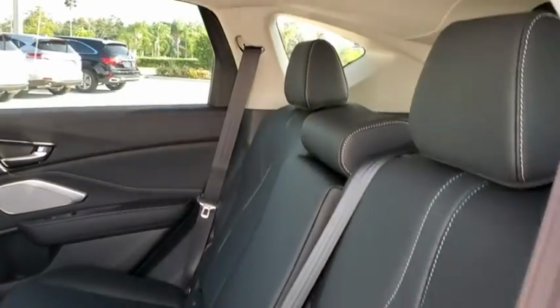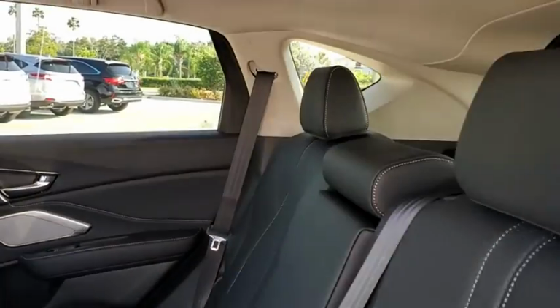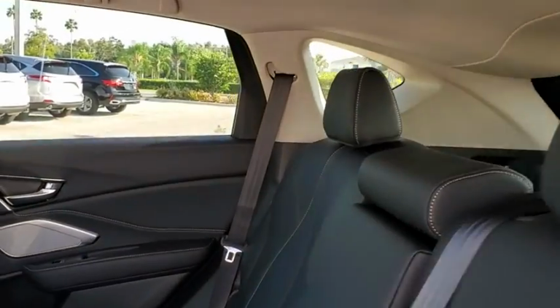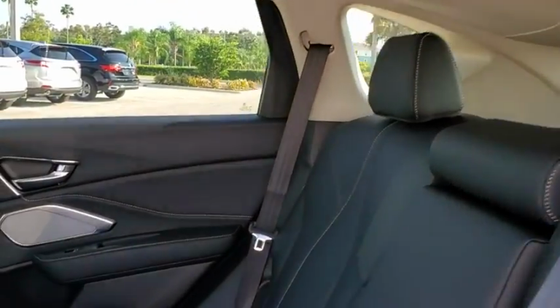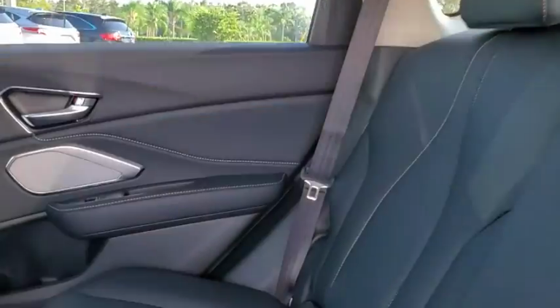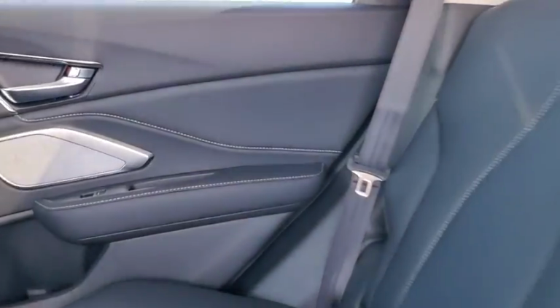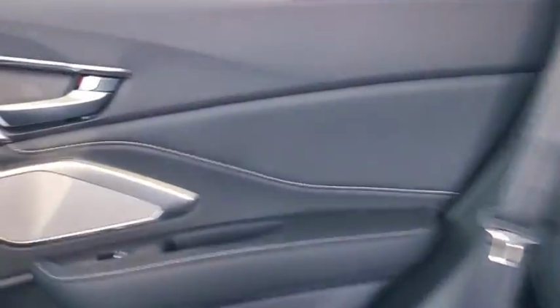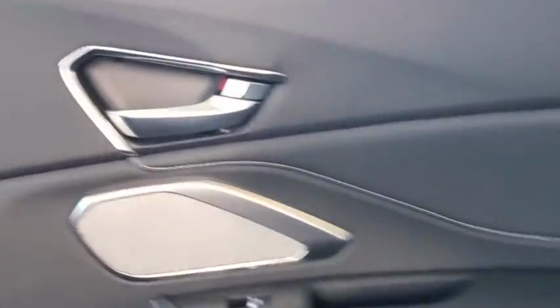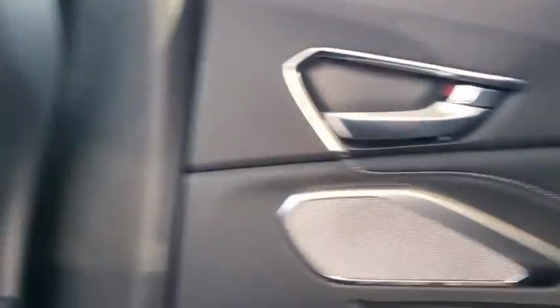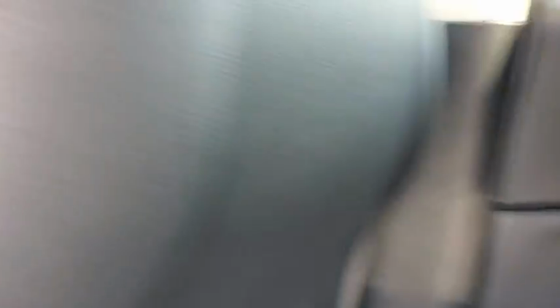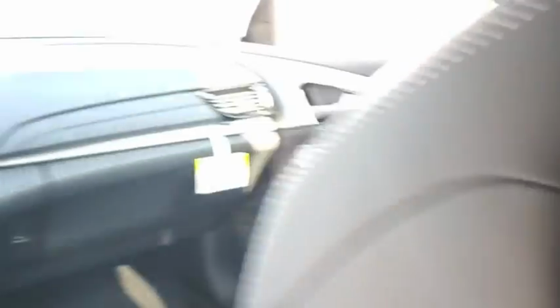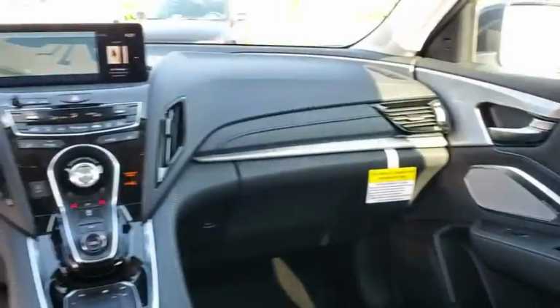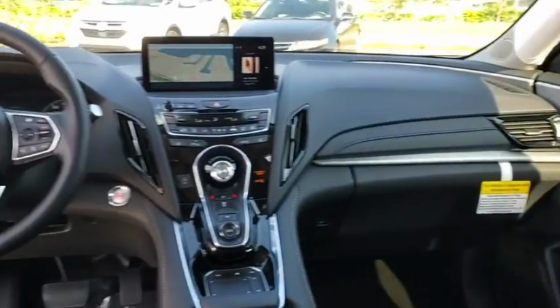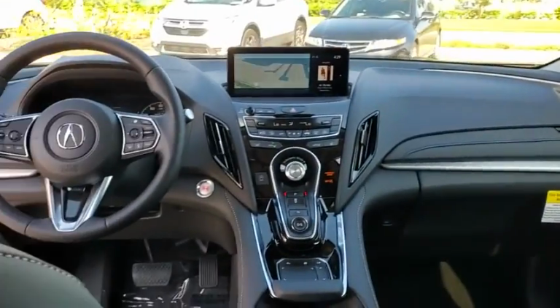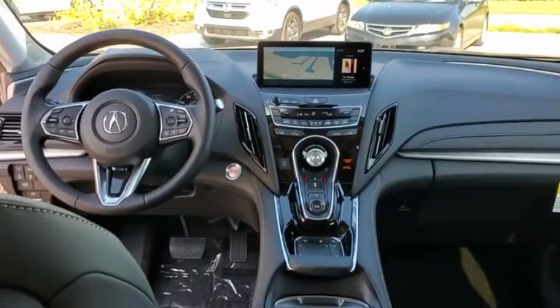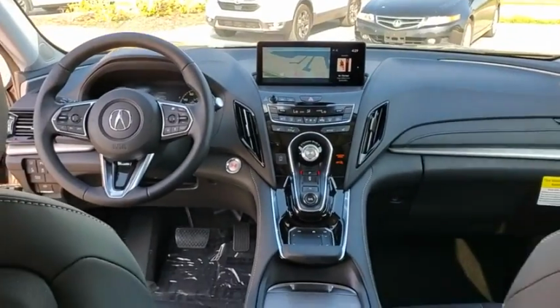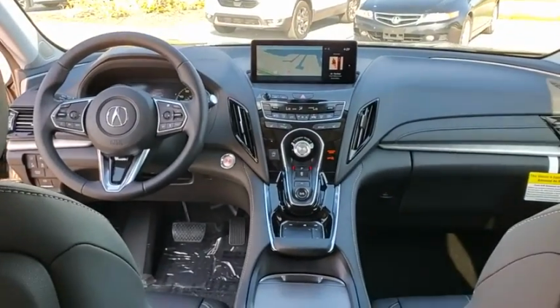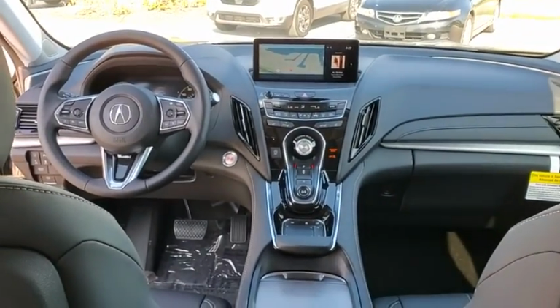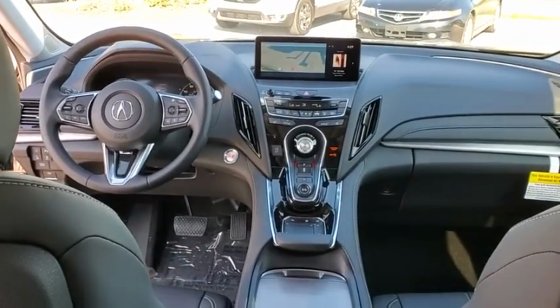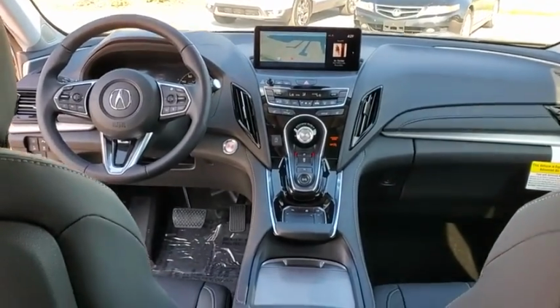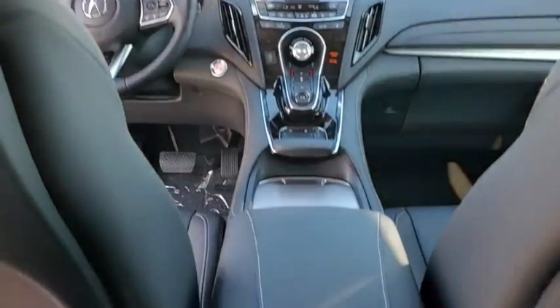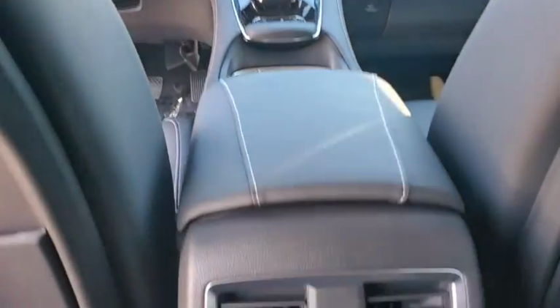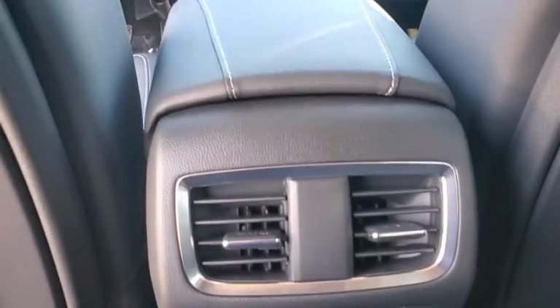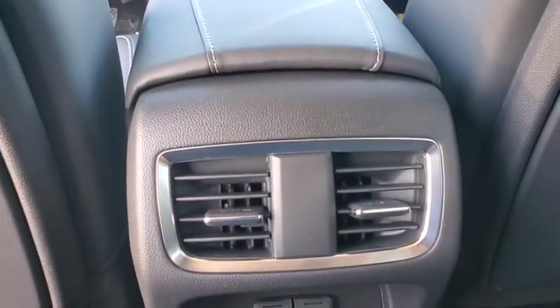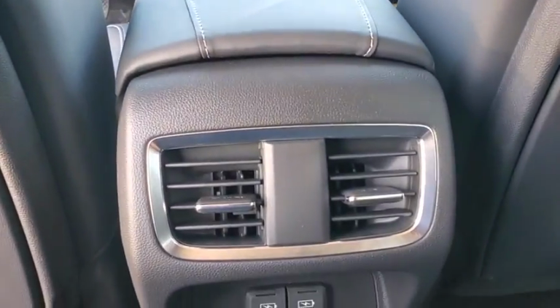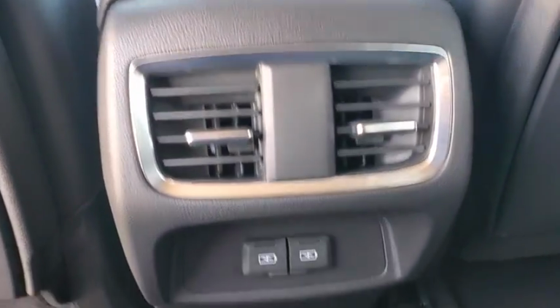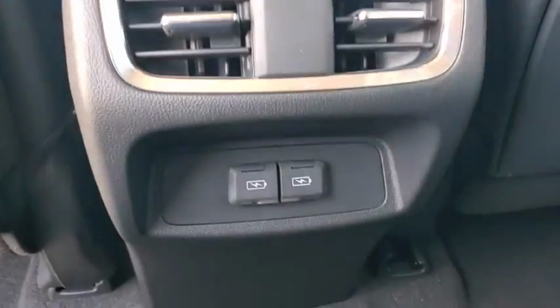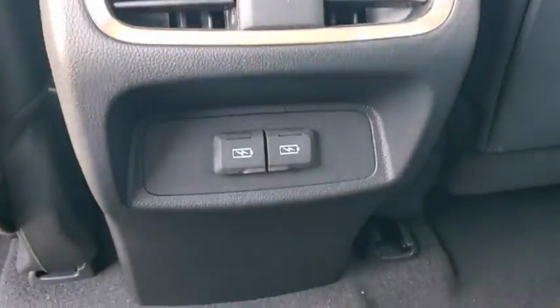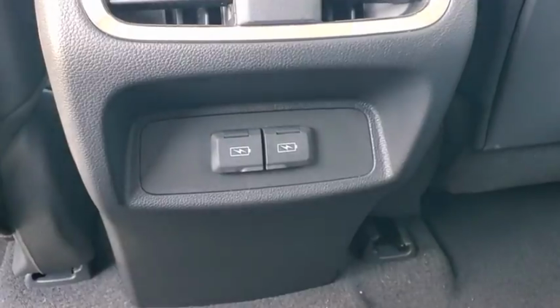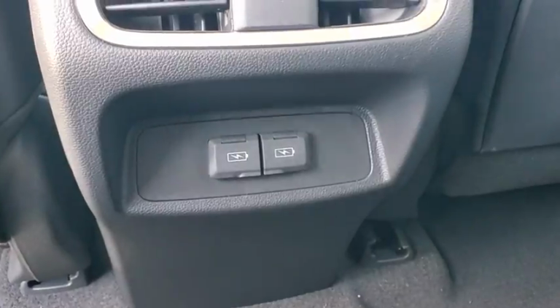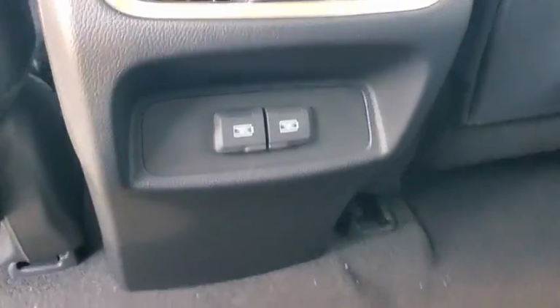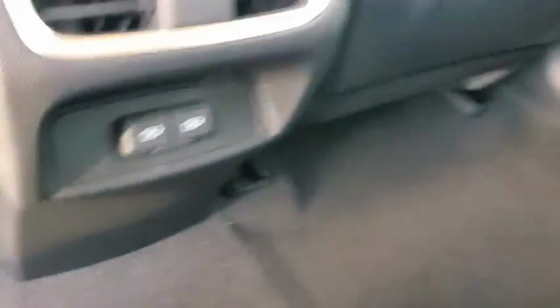Power windows, trip computer, rear window defroster, remote keyless entry, tachometer, brake assist, panic alarm, power moonroof, and overhead console.